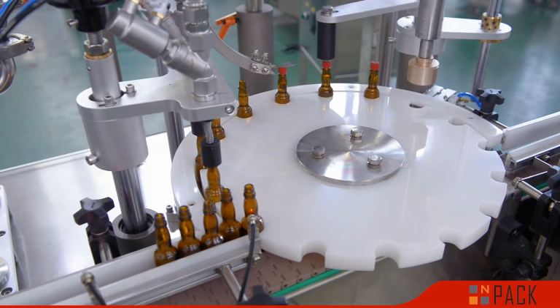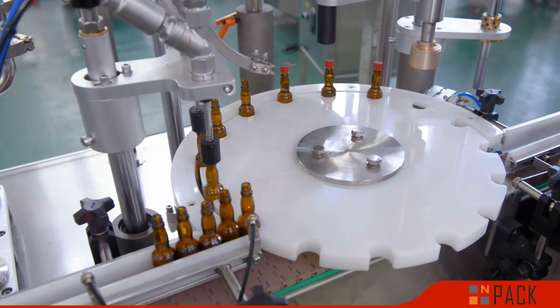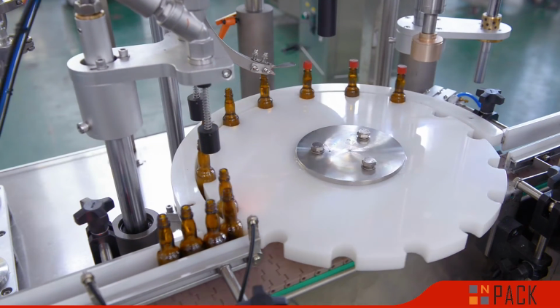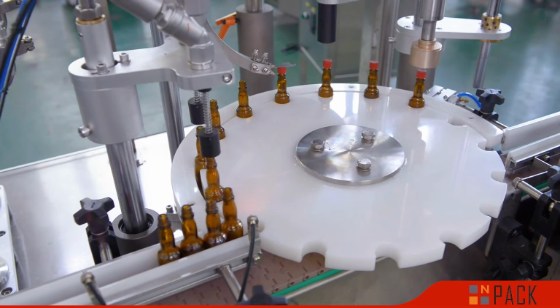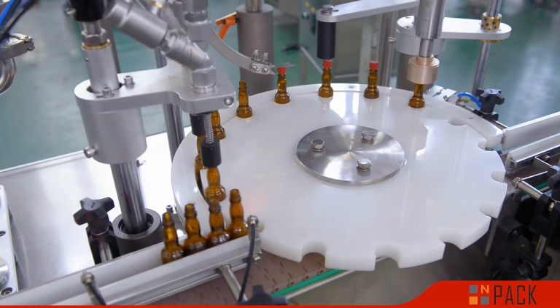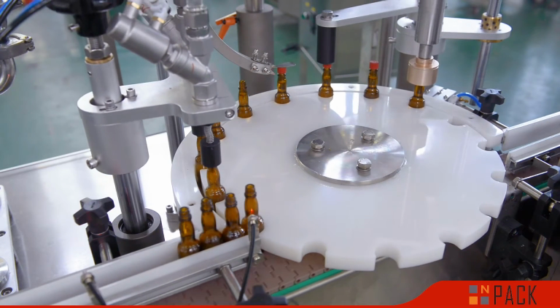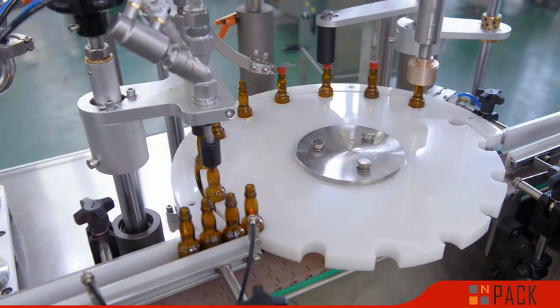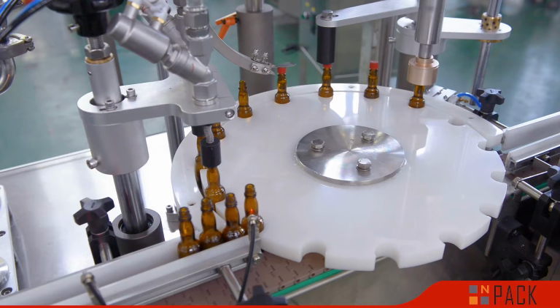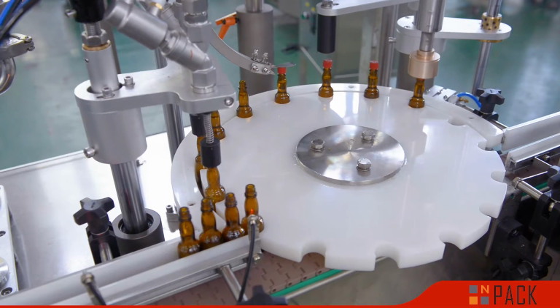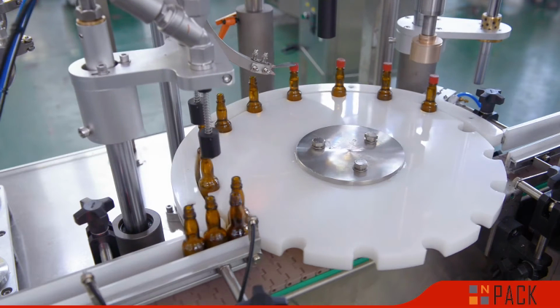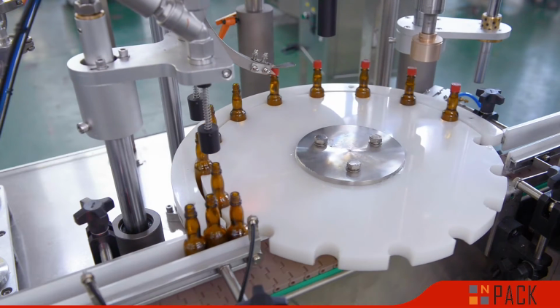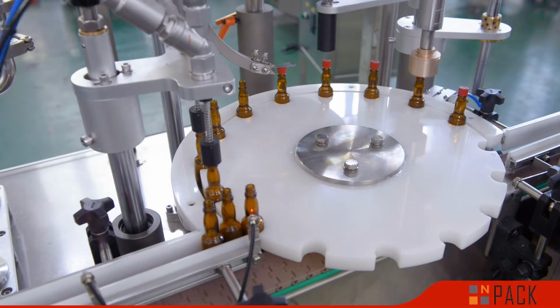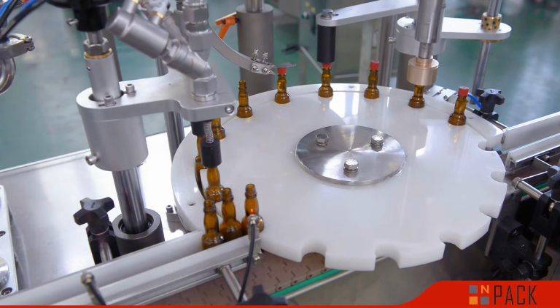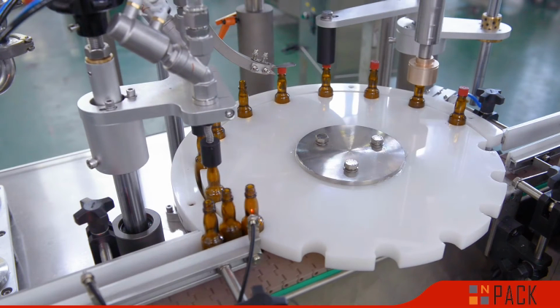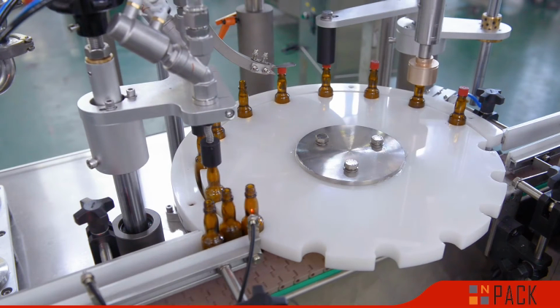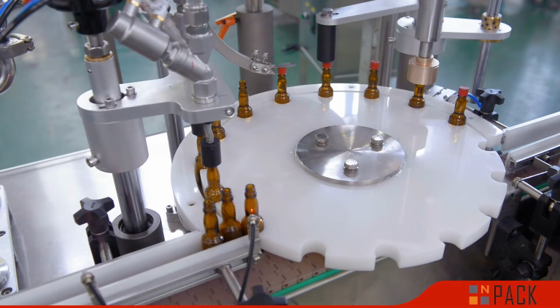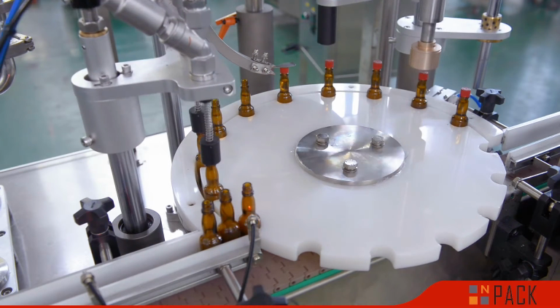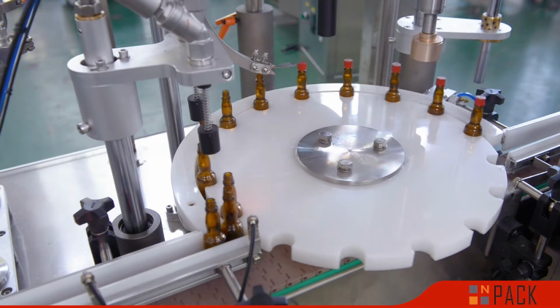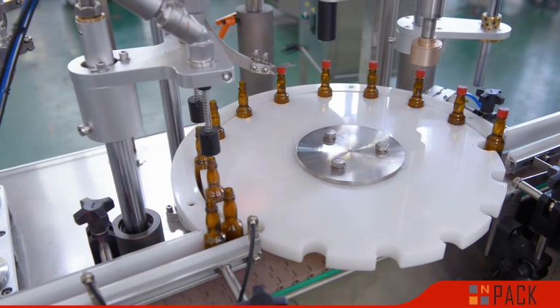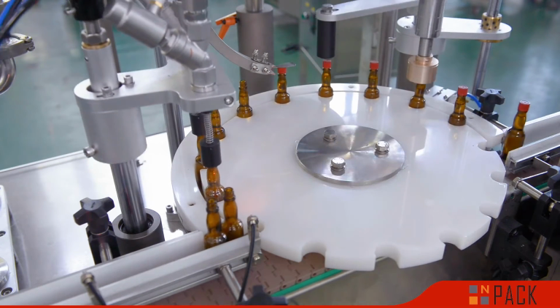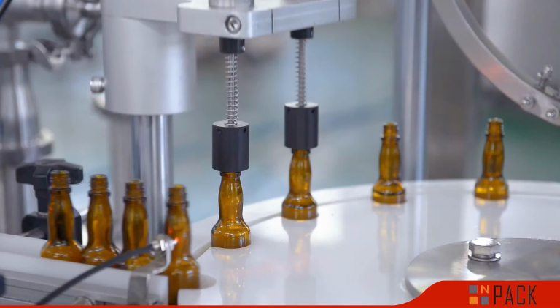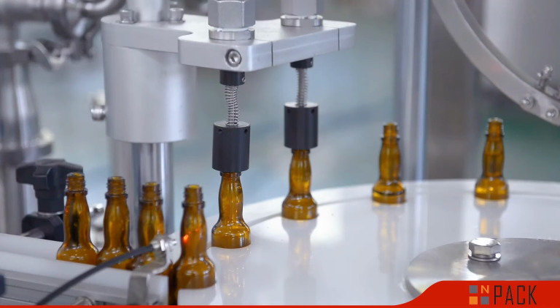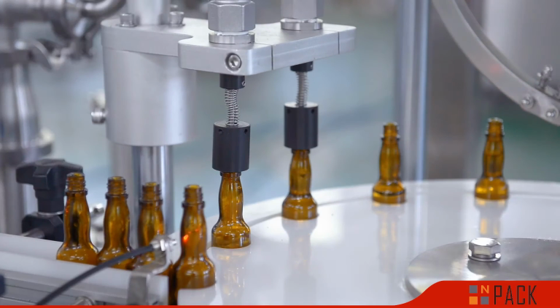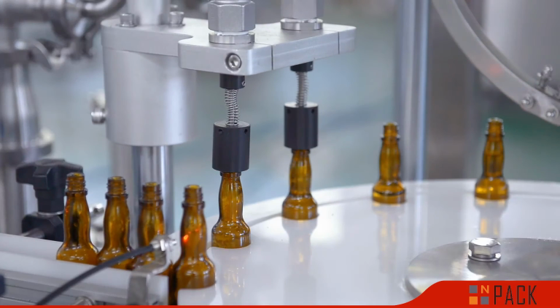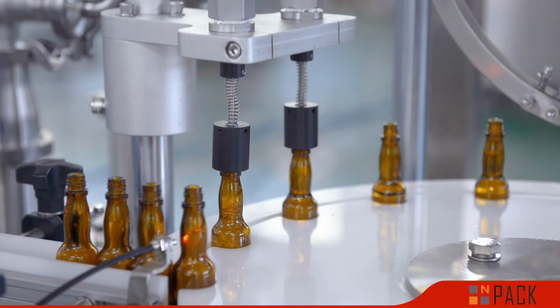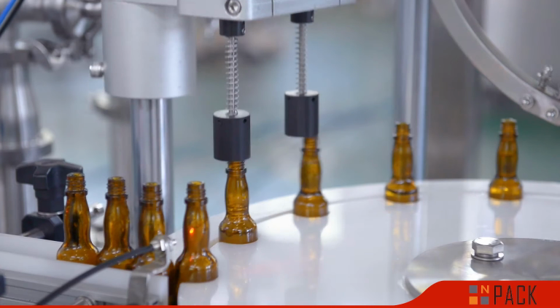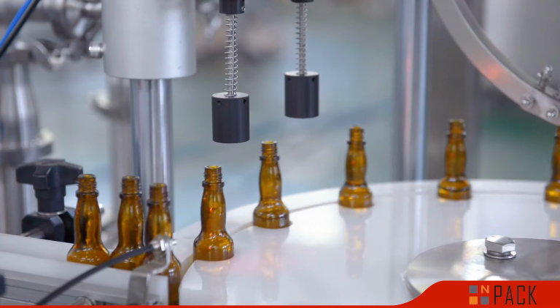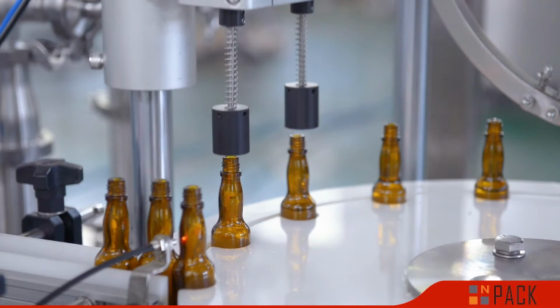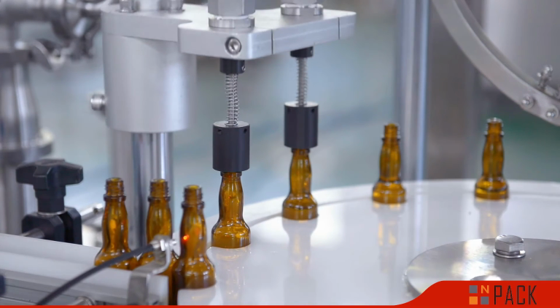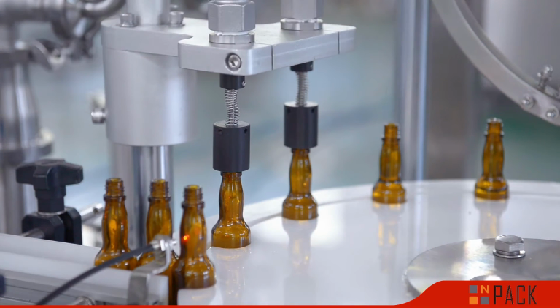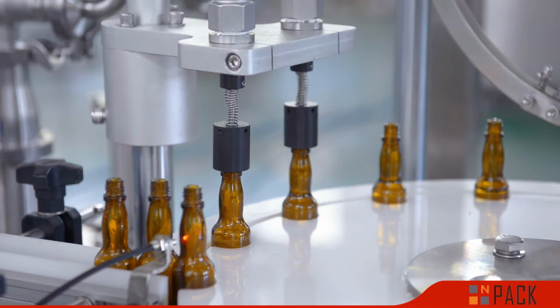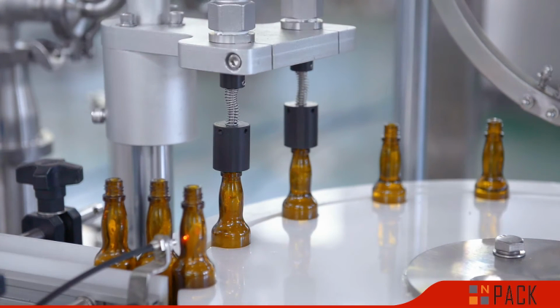The filling system of this machine is servo motor controlled piston type and machine operation is easy. You just need to set the parameters on the touch screen.